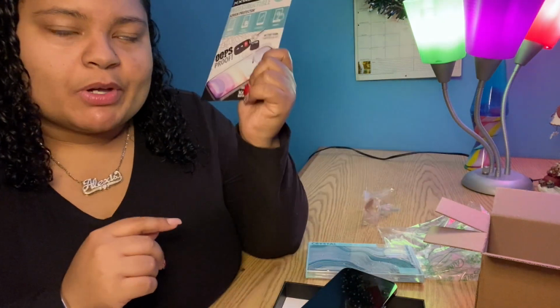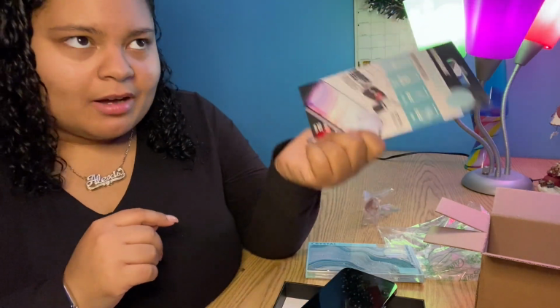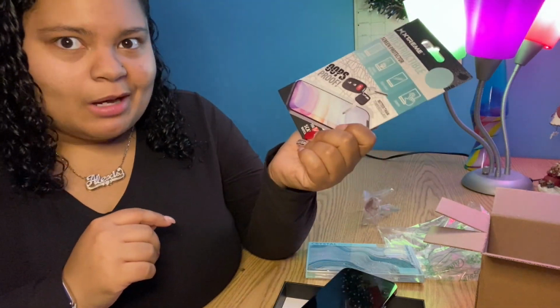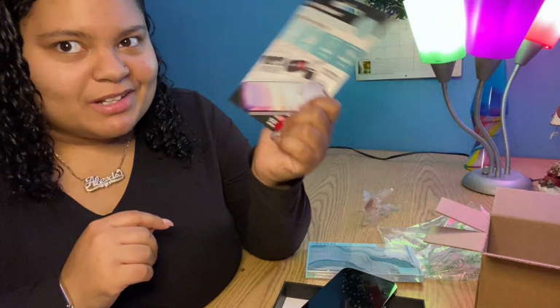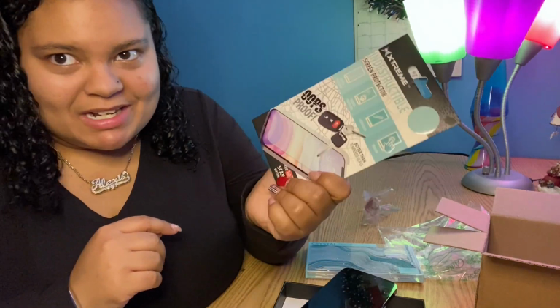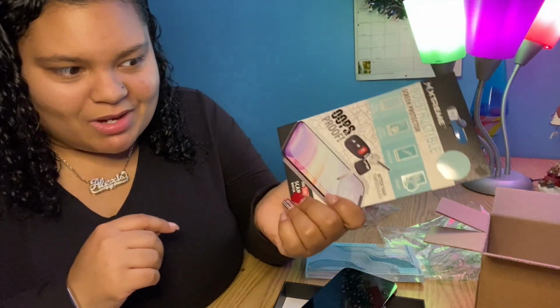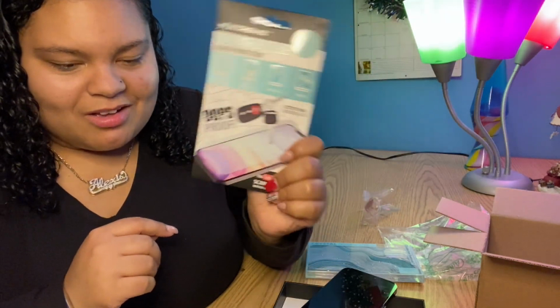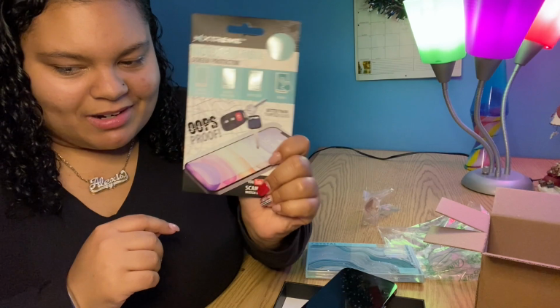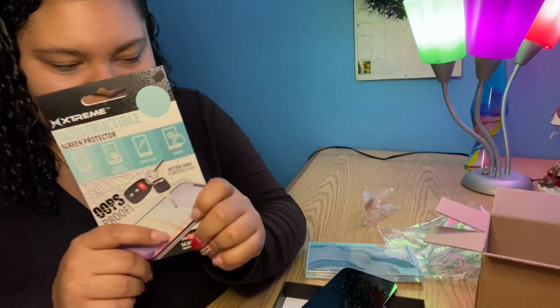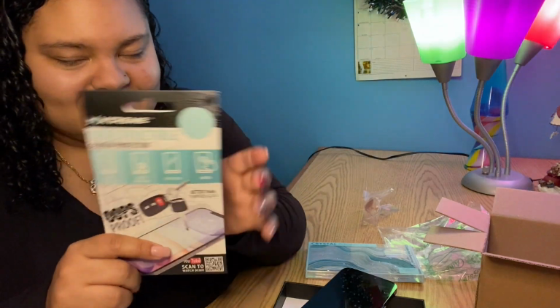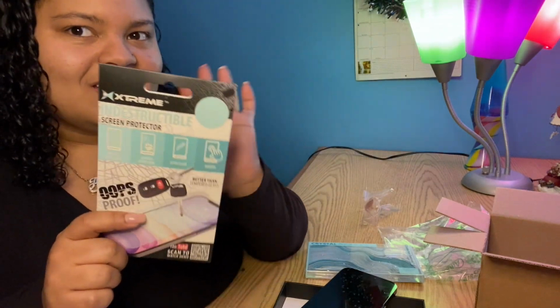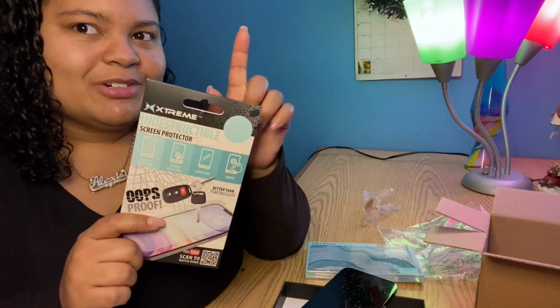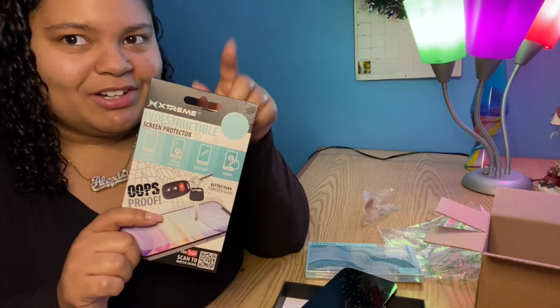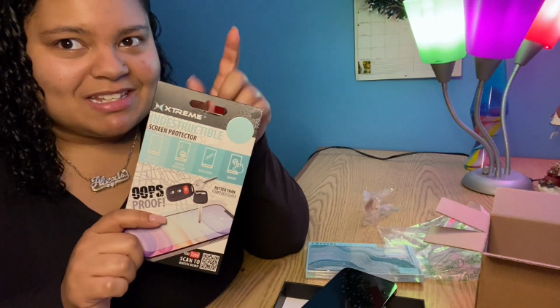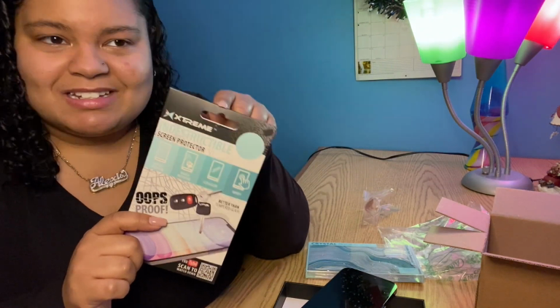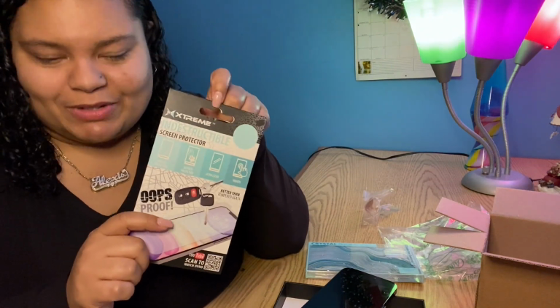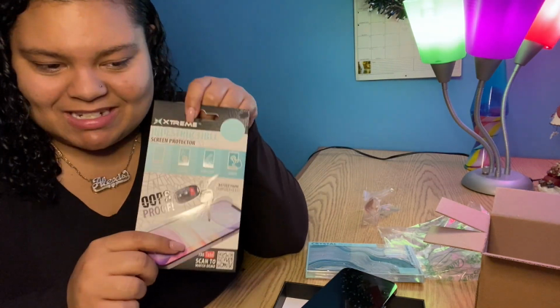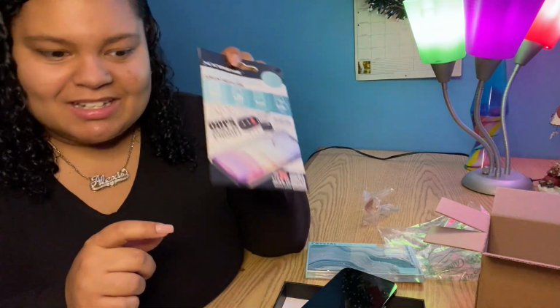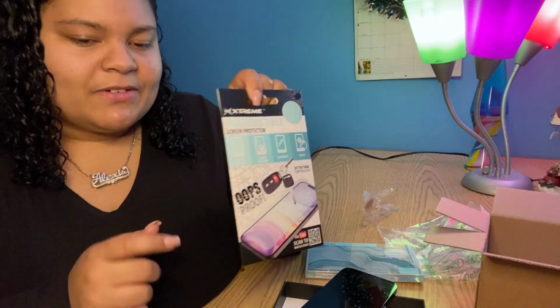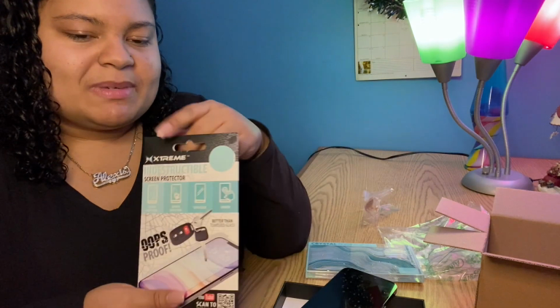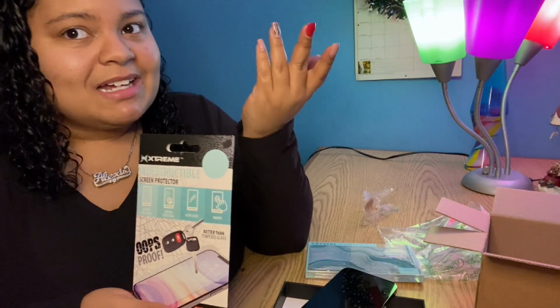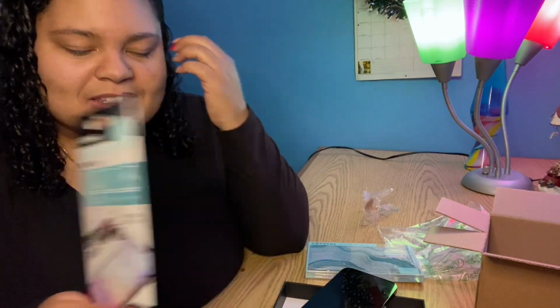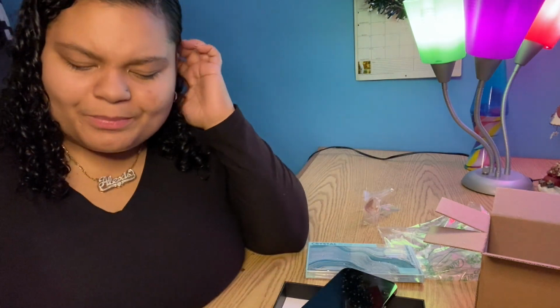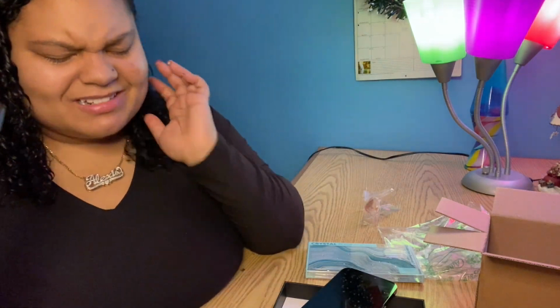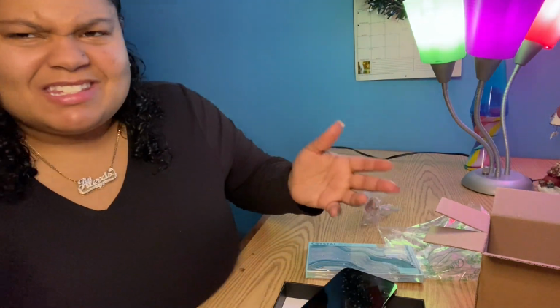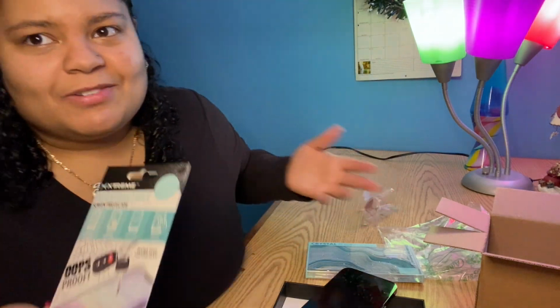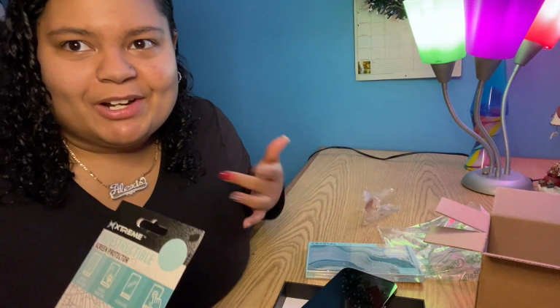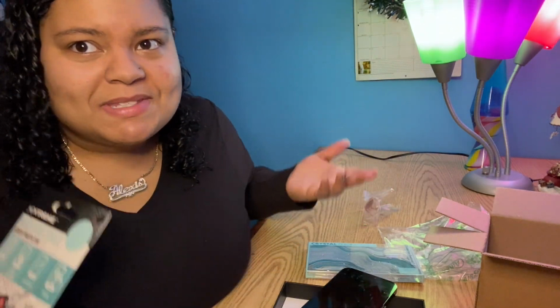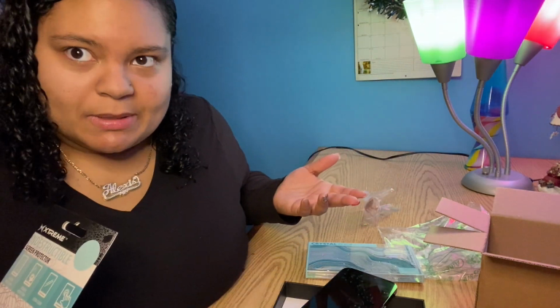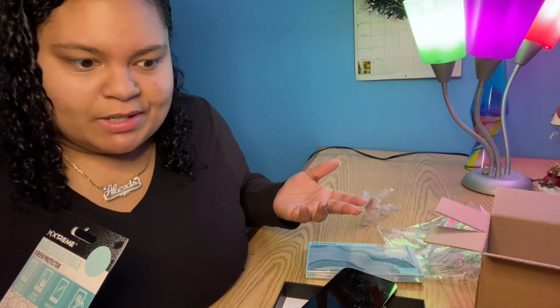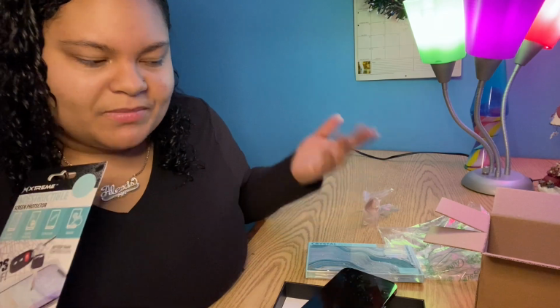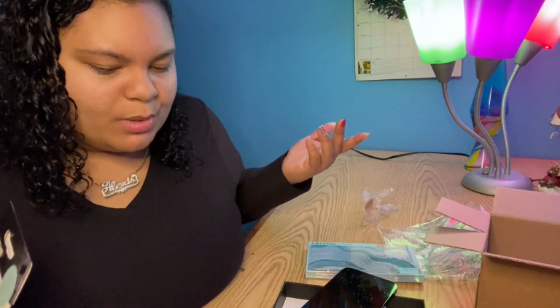I'm going to also upgrade to a better screen protector as well whenever I can, because I know this is not the greatest for just being five dollars. But it's good for now — some kind of protection is all we need.